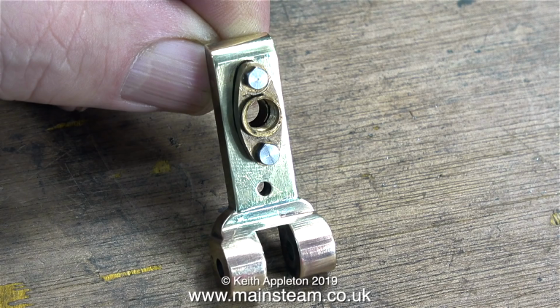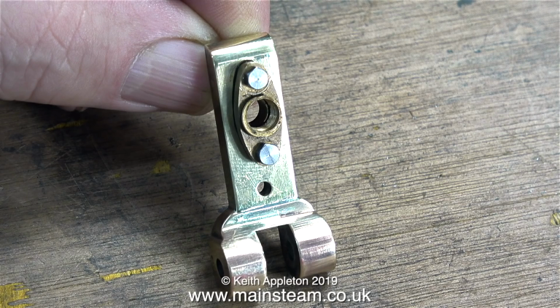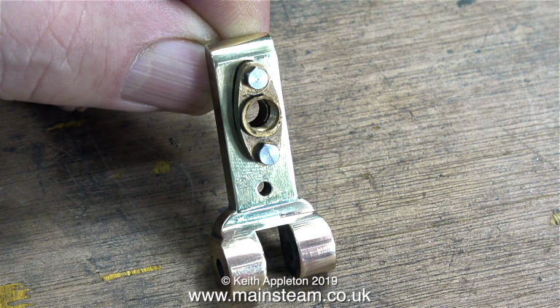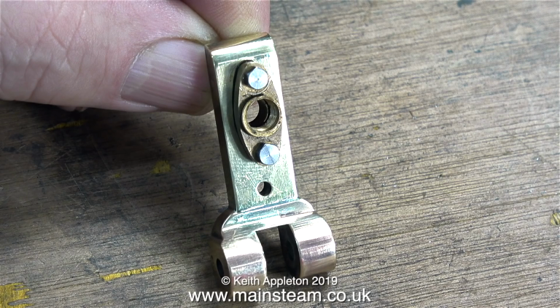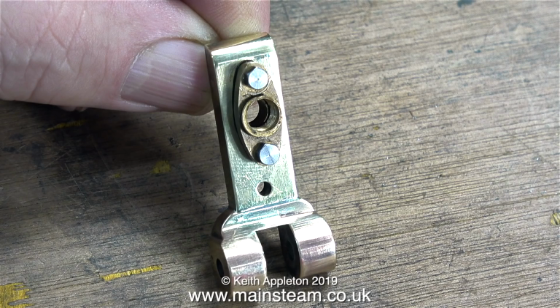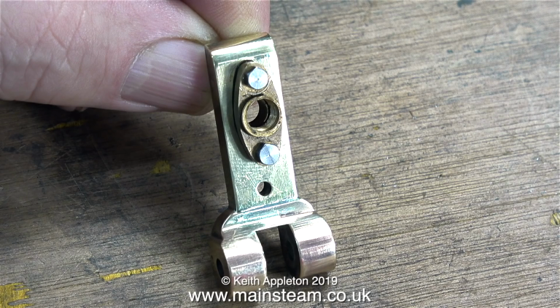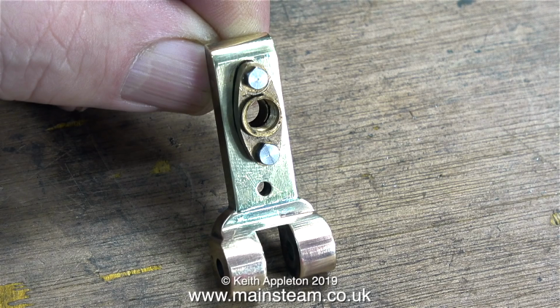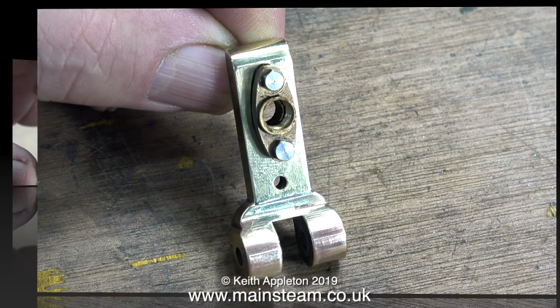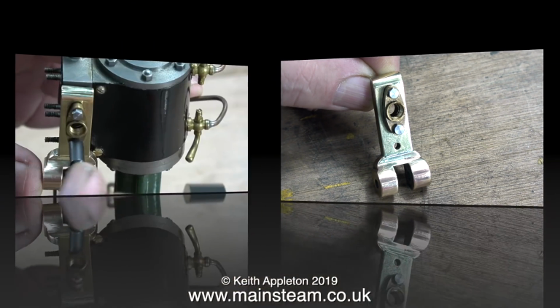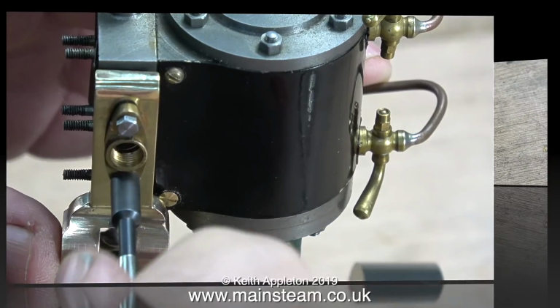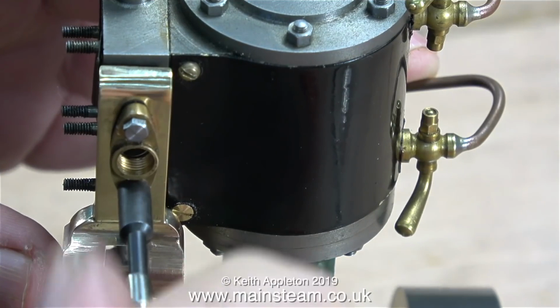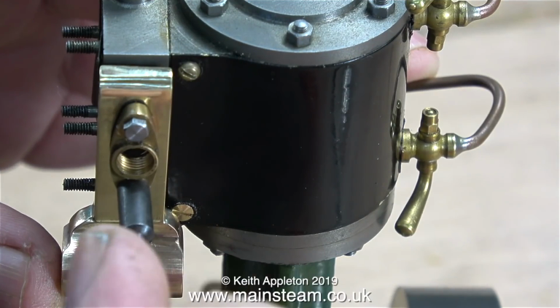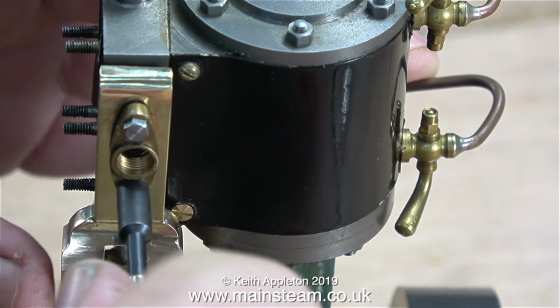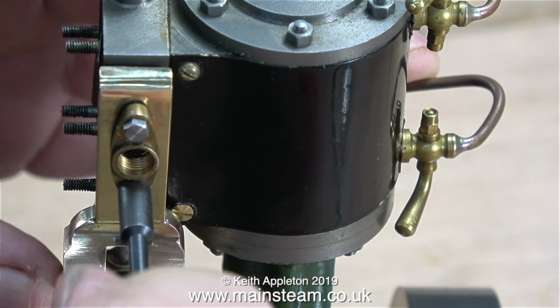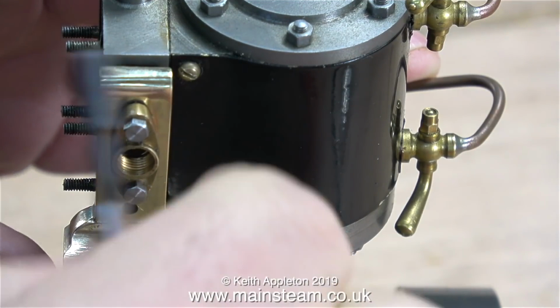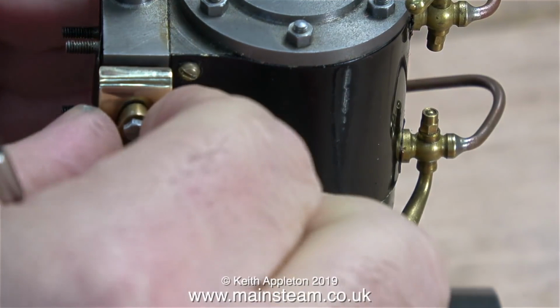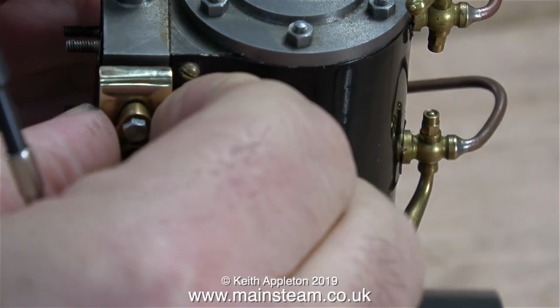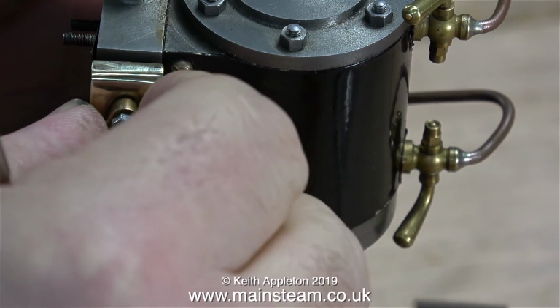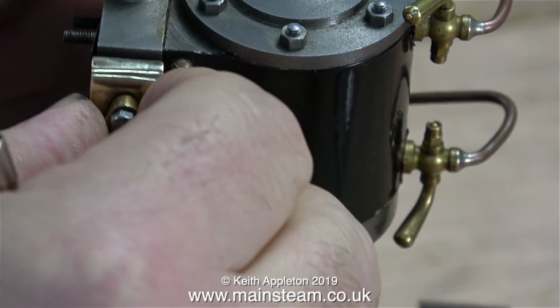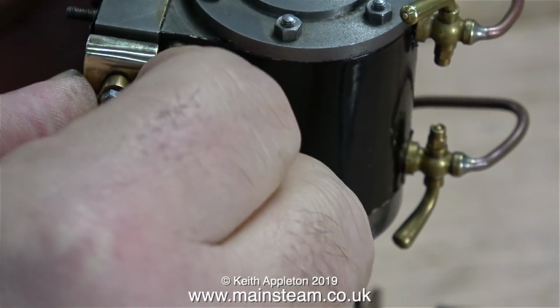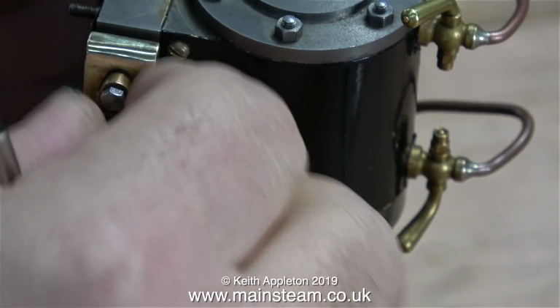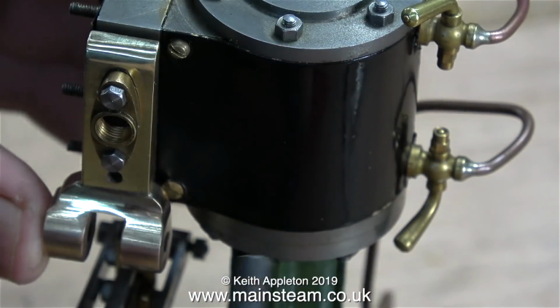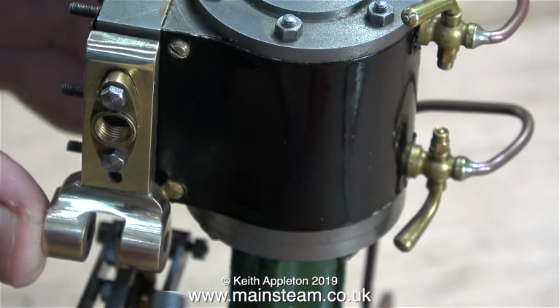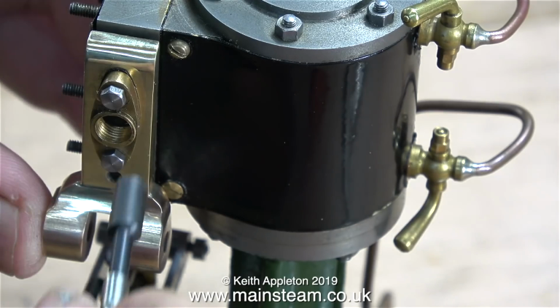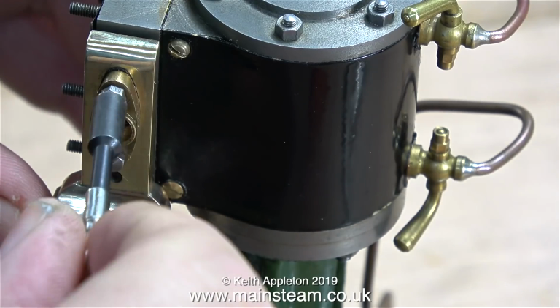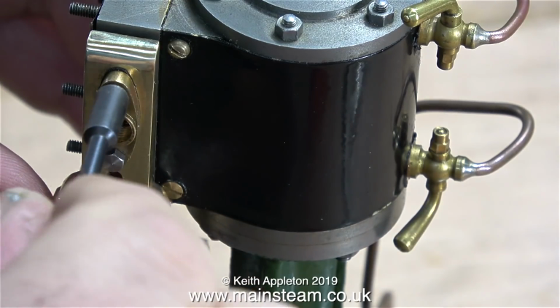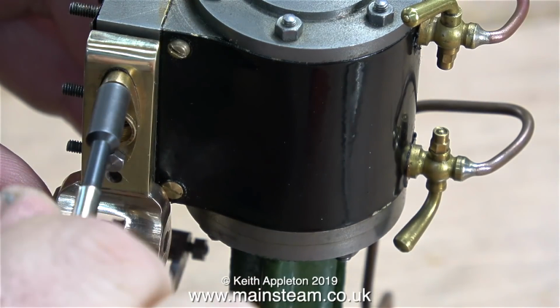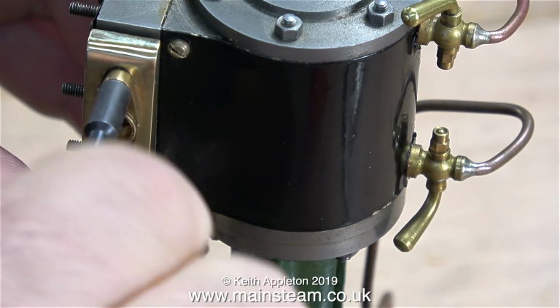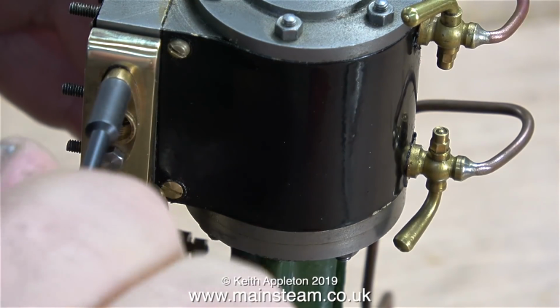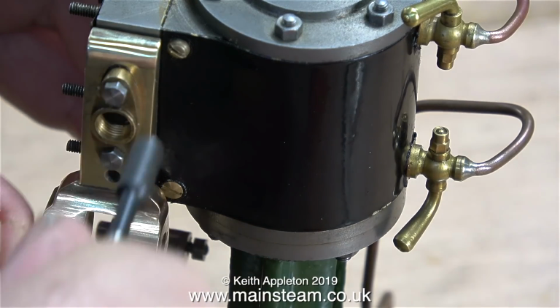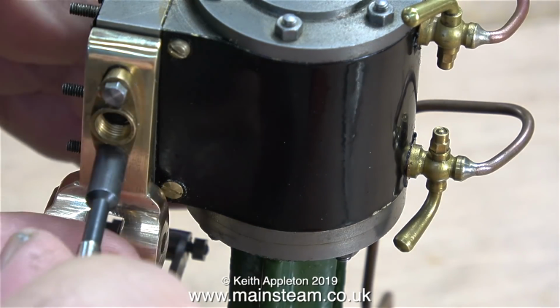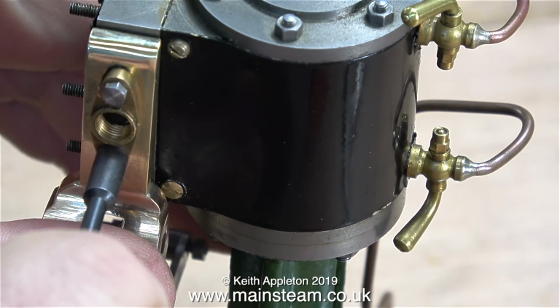A few viewers commented and said: why didn't you block up these holes on this side and make the steam inlet on the other side of the steam chest? Well, the answer to that is because it would look terrible. This at least is fully functional.